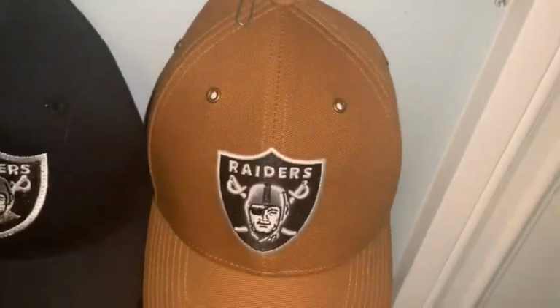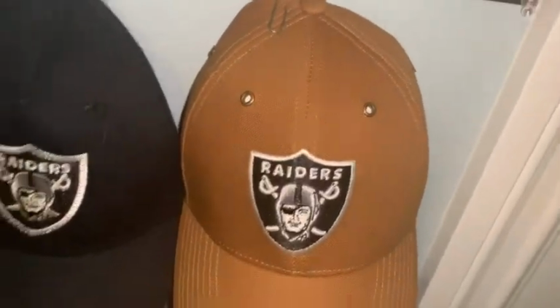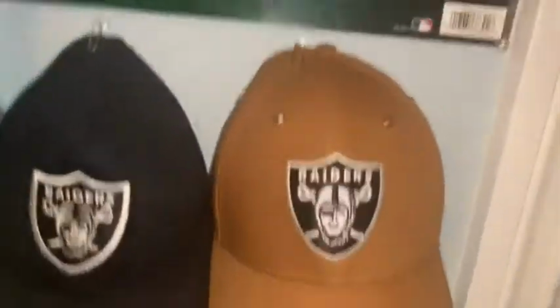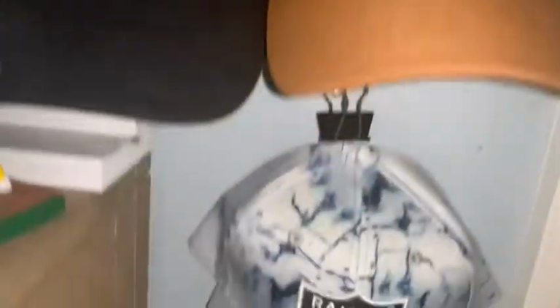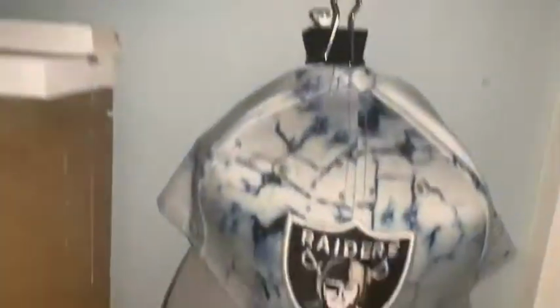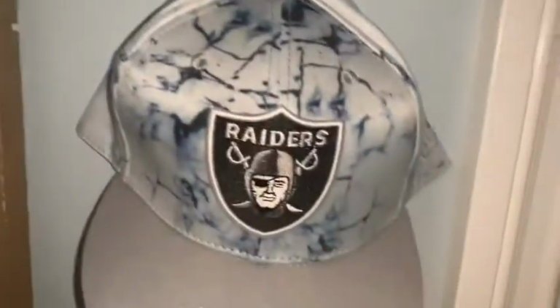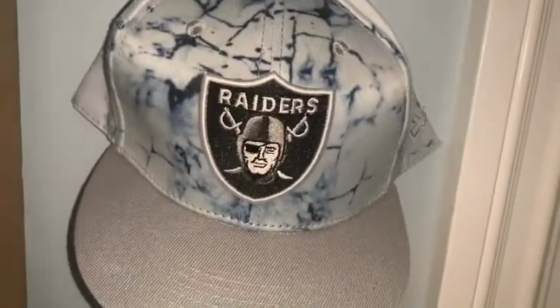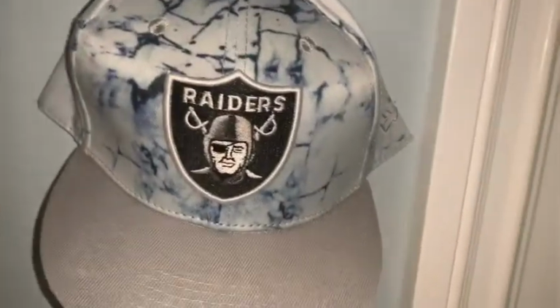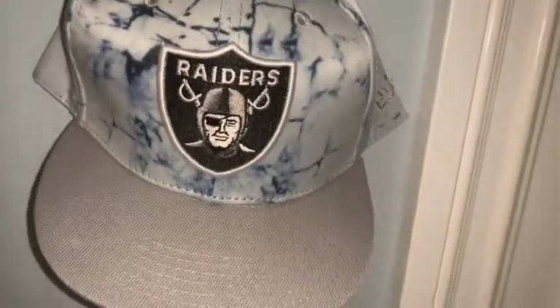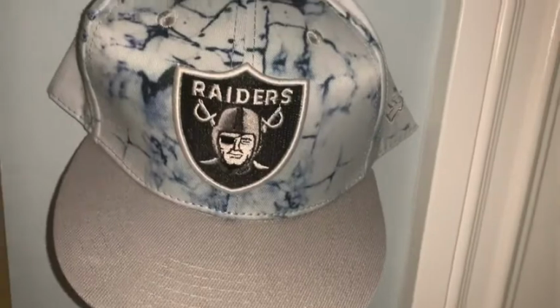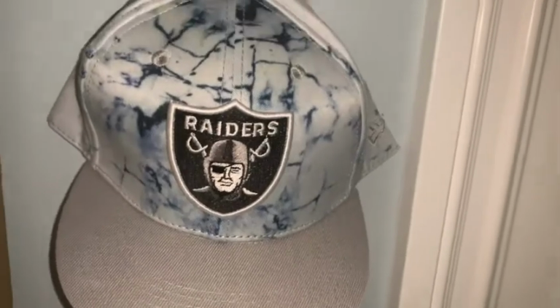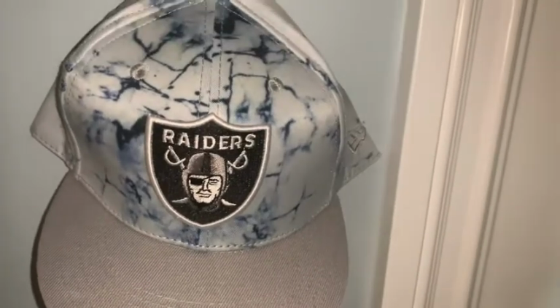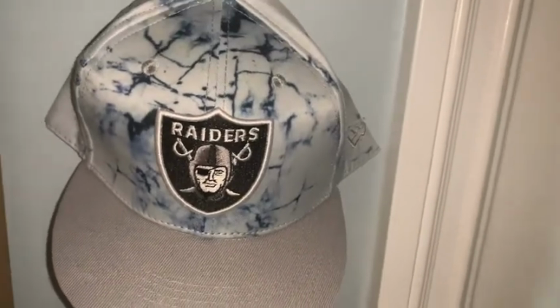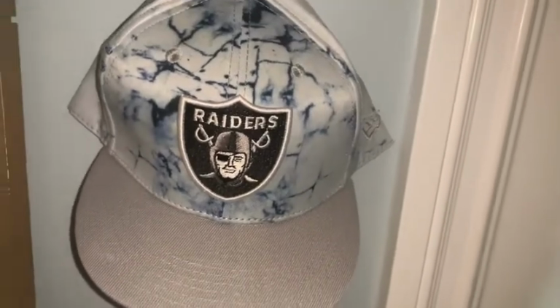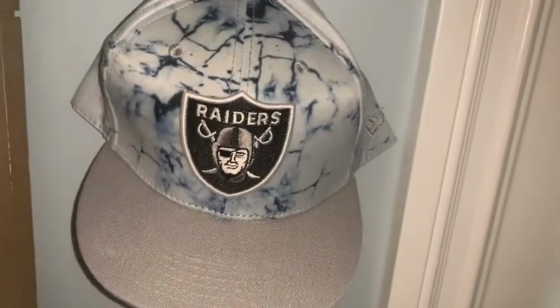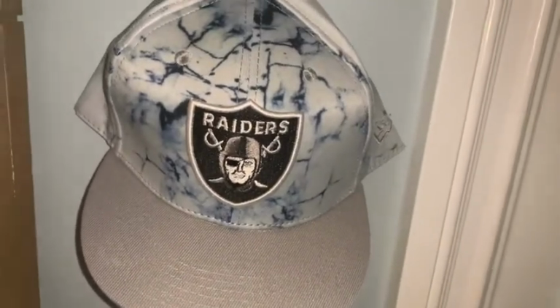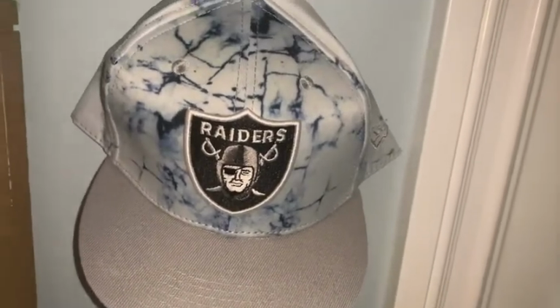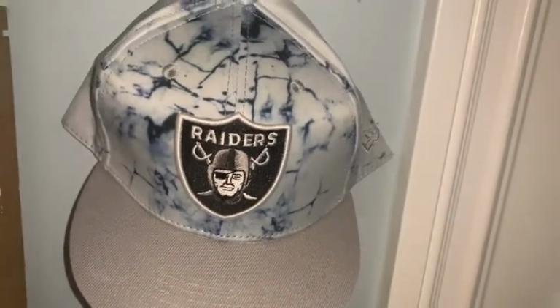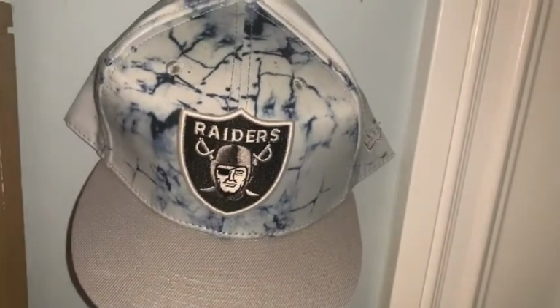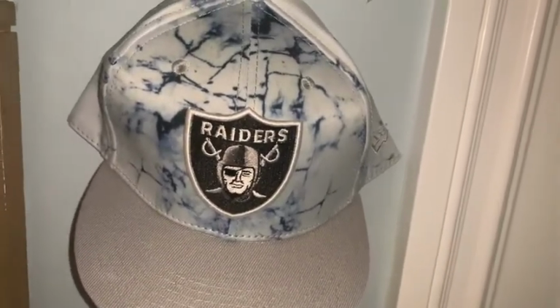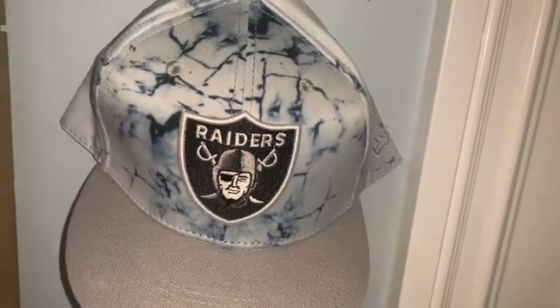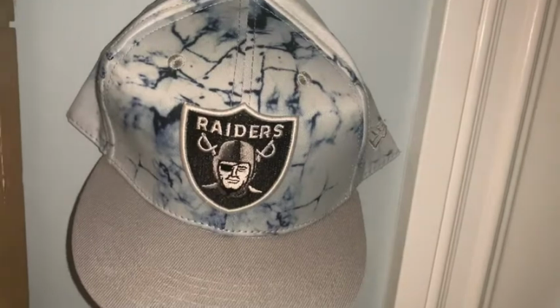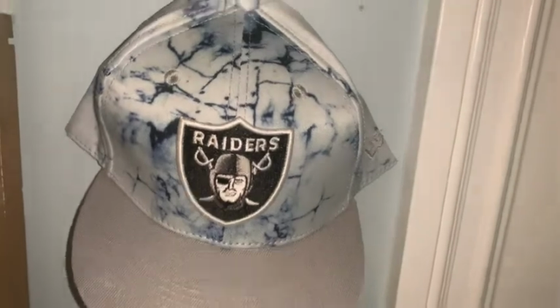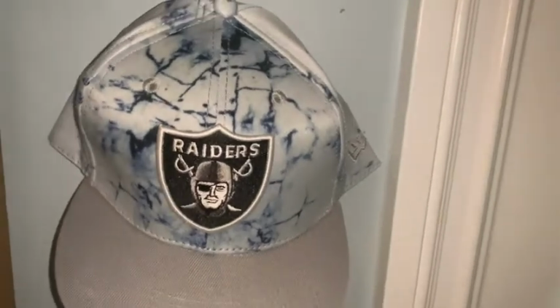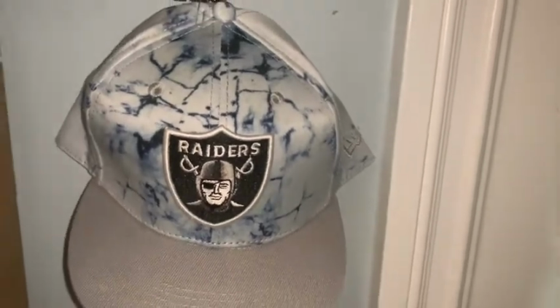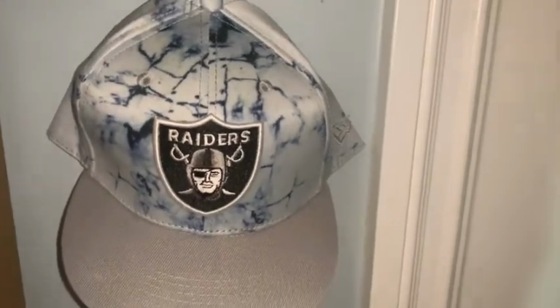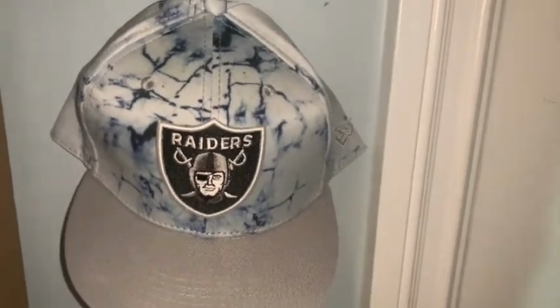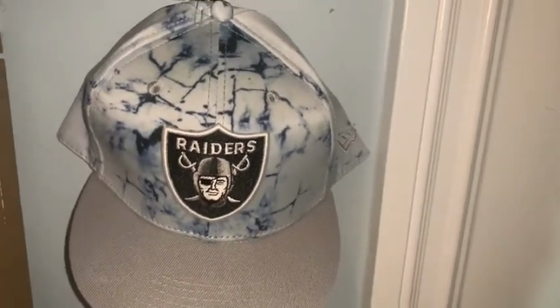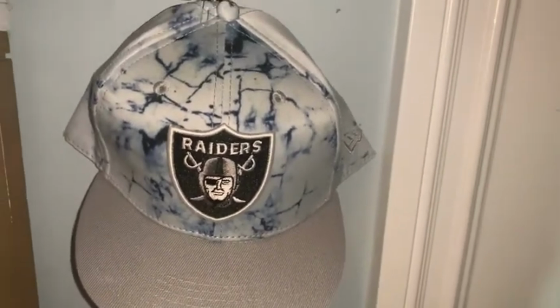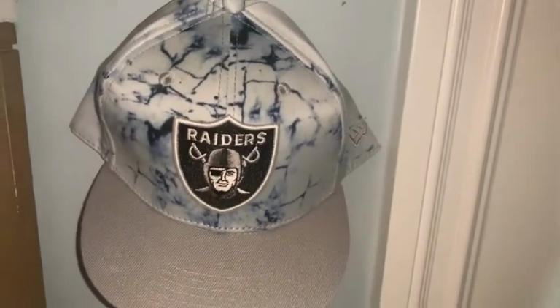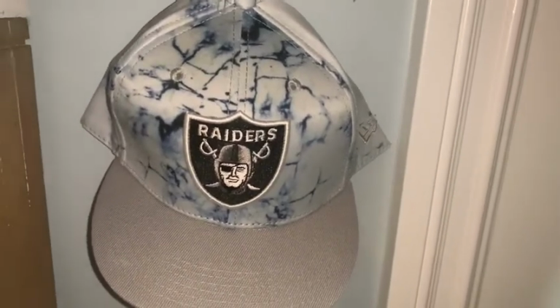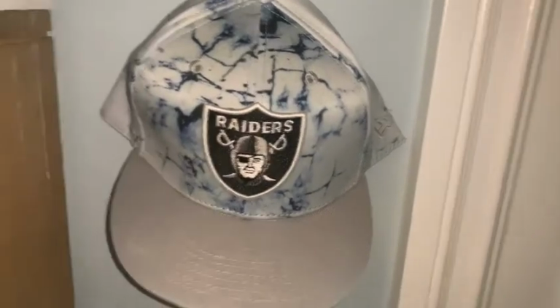Last but not least, we have a Raiders tie-dye style hat. Not a huge fan of it, but it's interesting — it was kind of an impulse buy. I like that it's unique.